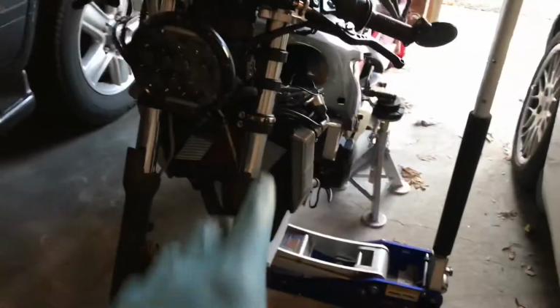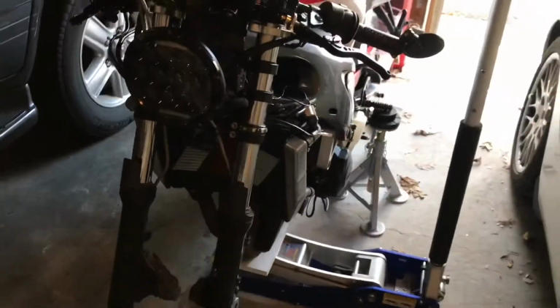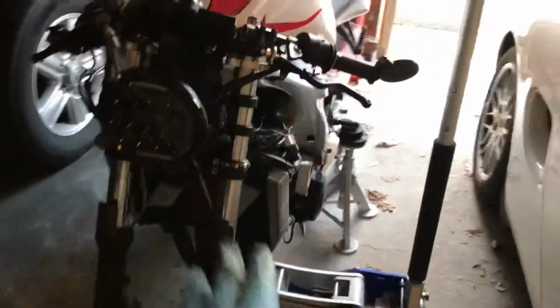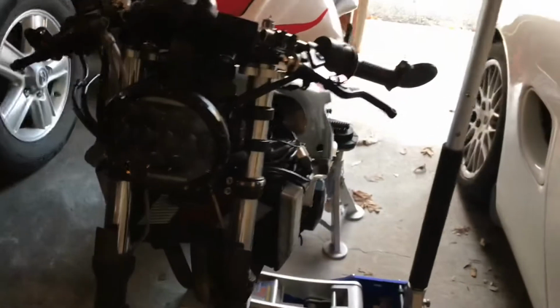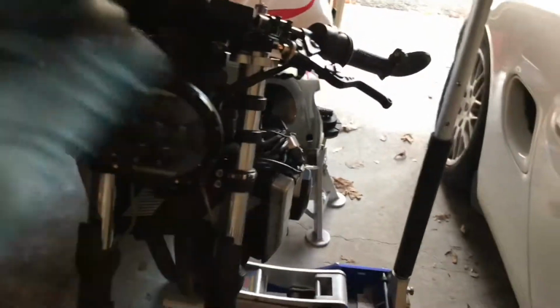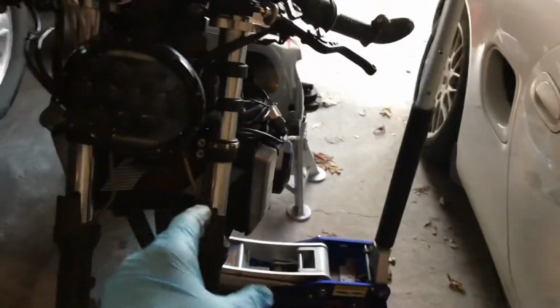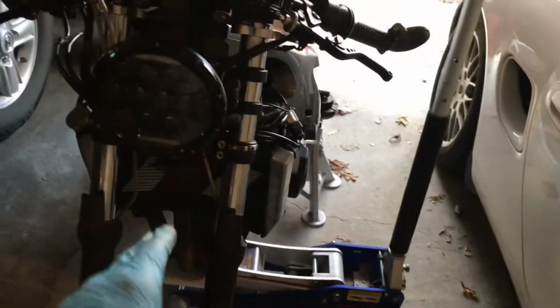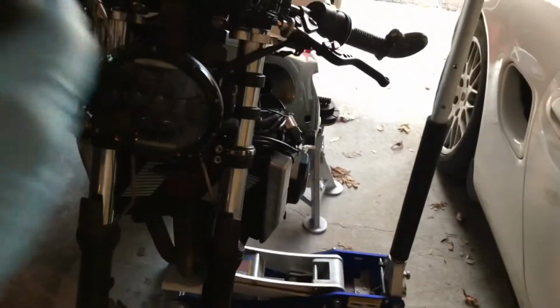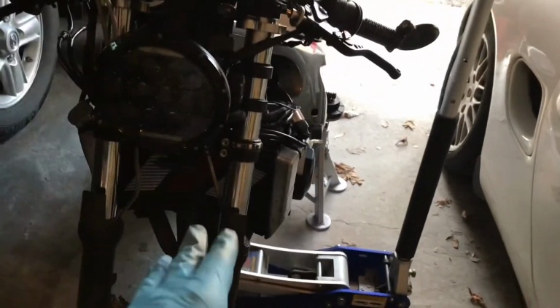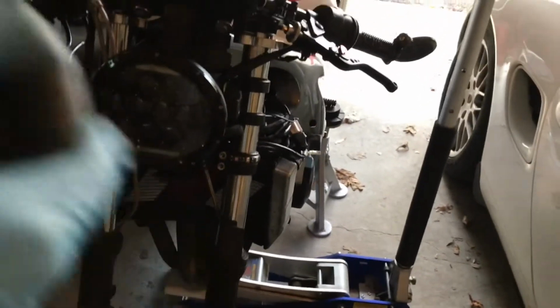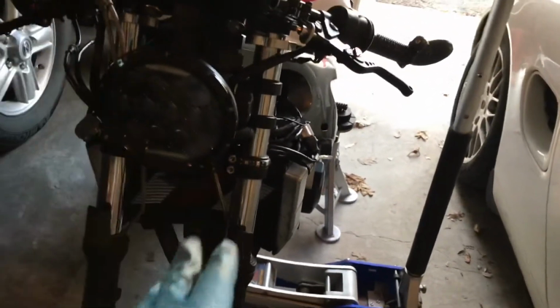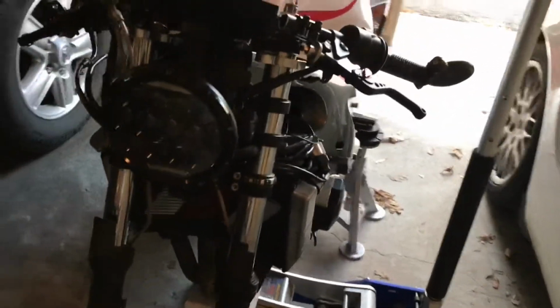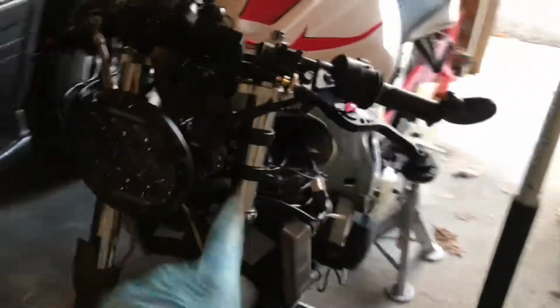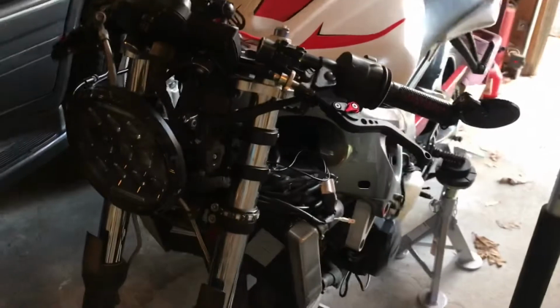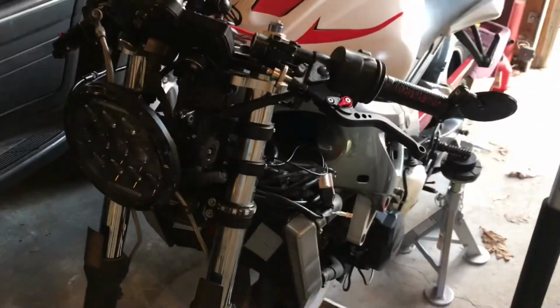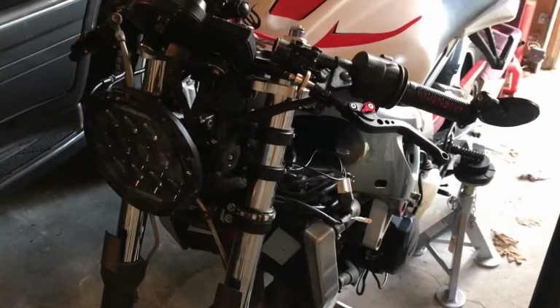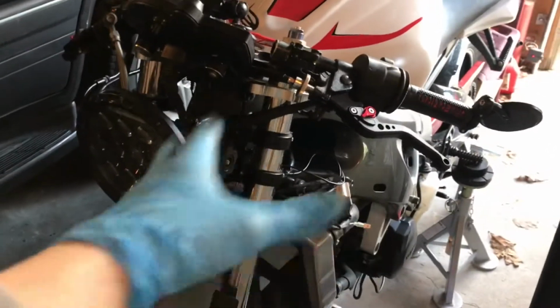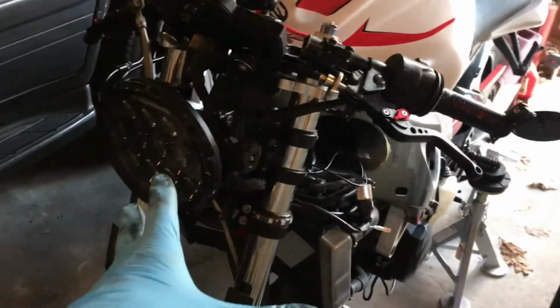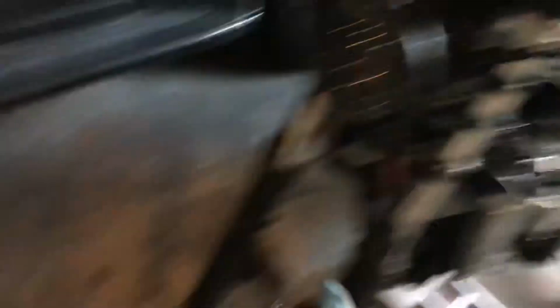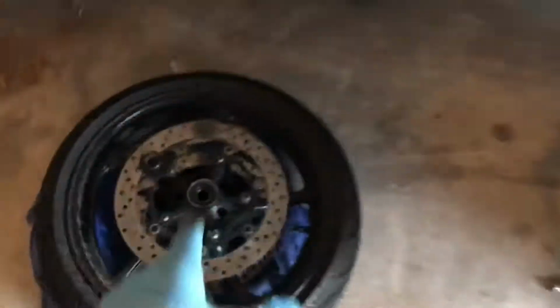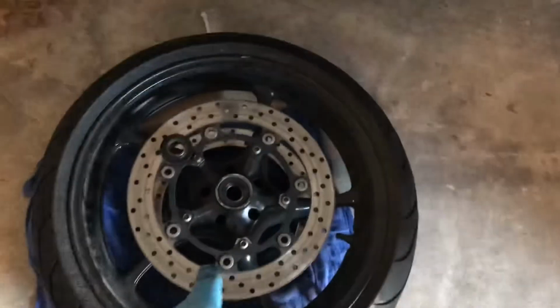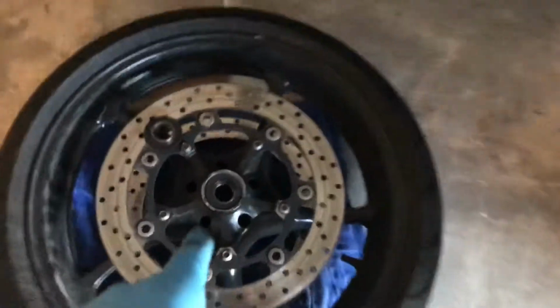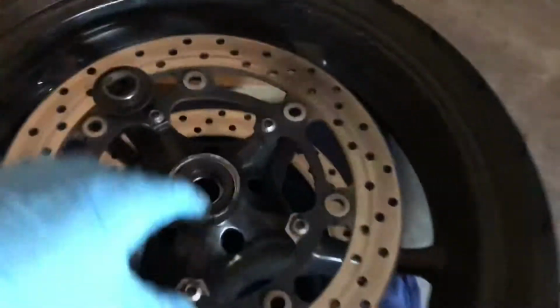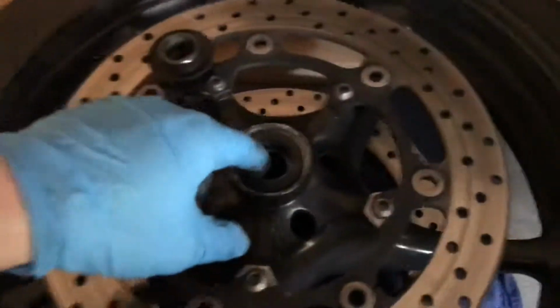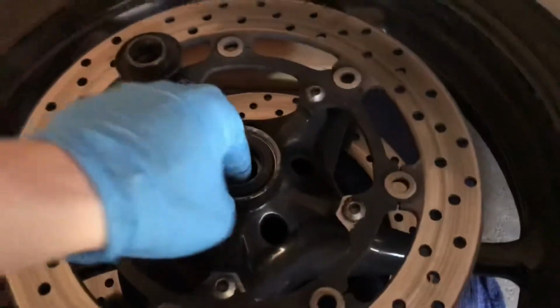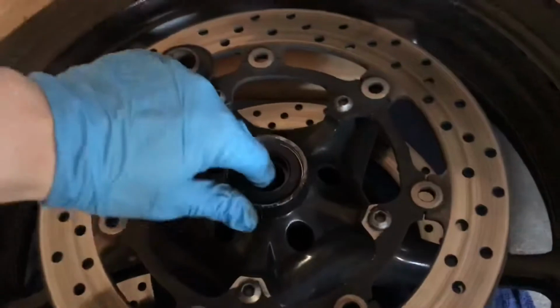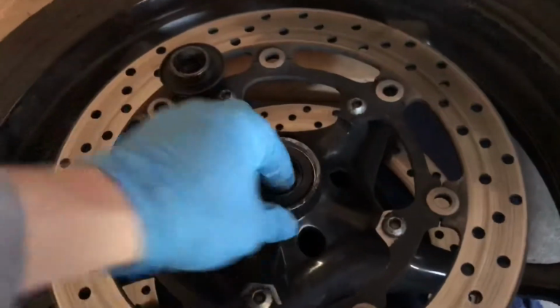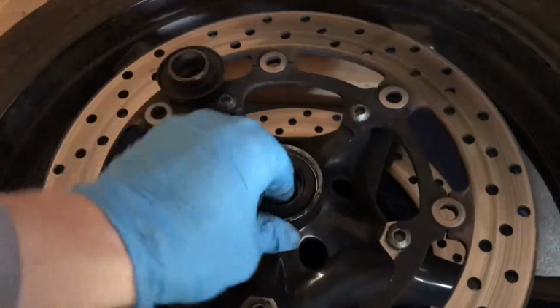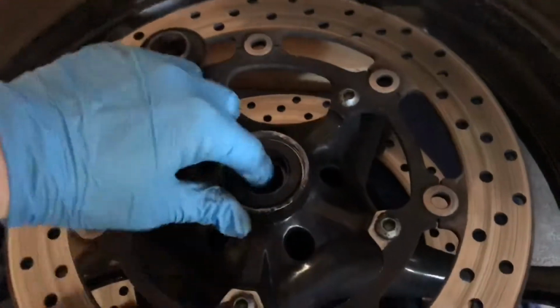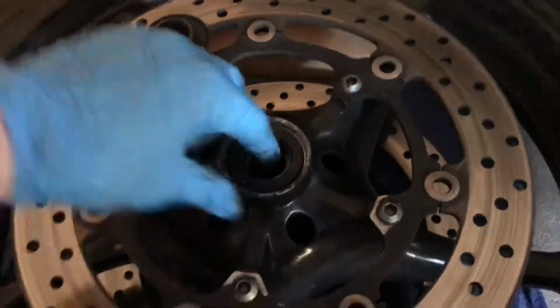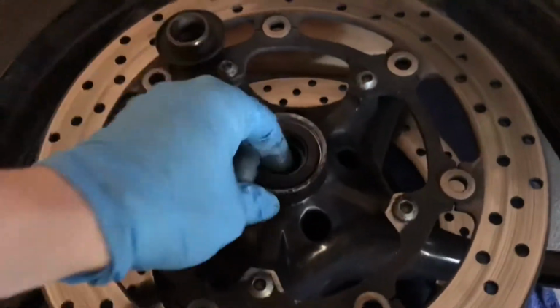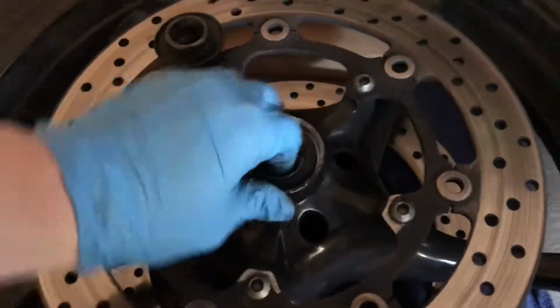First off, everybody's fallible. Everybody makes mistakes. I don't care who you are, I don't care what shop you go to — everybody makes mistakes. So somewhere along the line, something happened. We either made a mistake or maybe this bearing was bad. I don't know, but something grenaded this bearing.